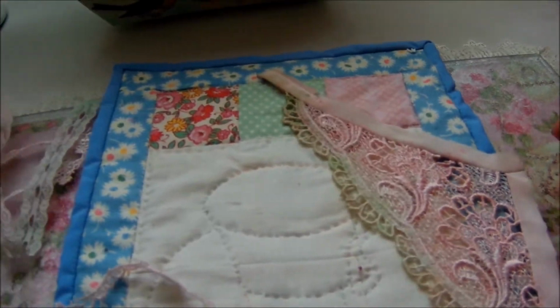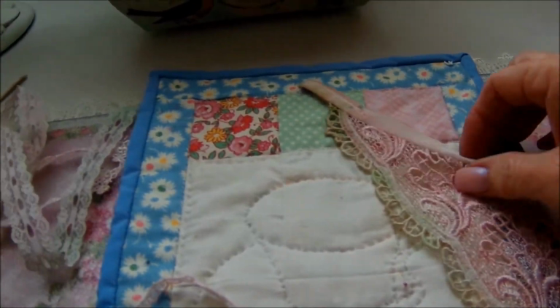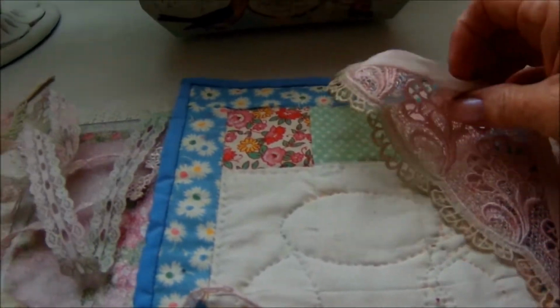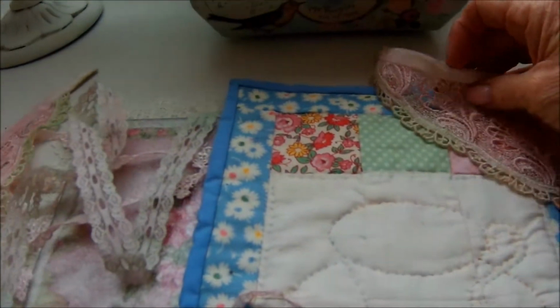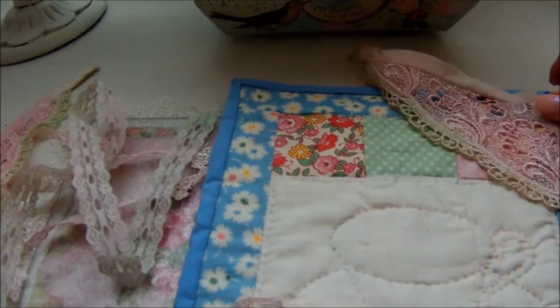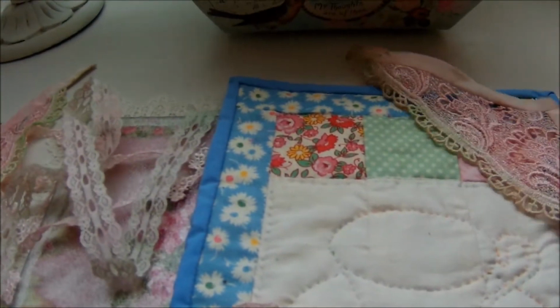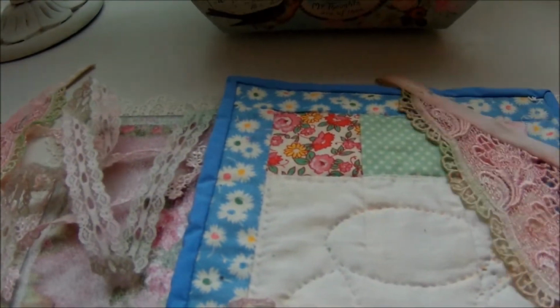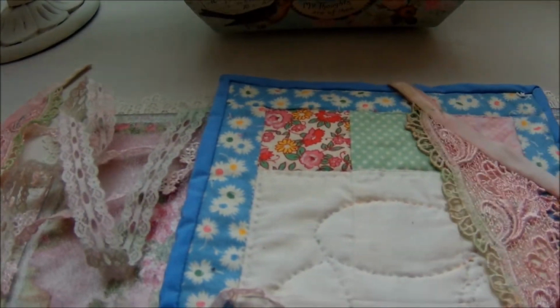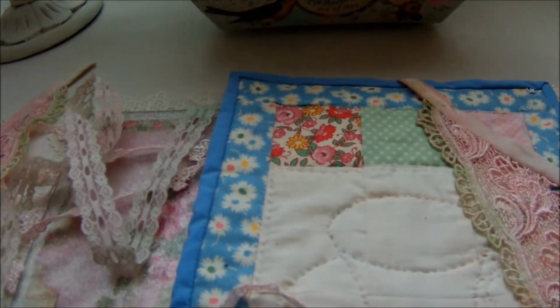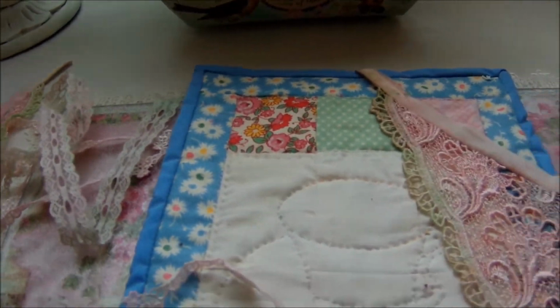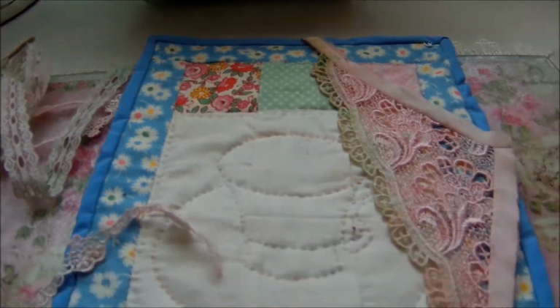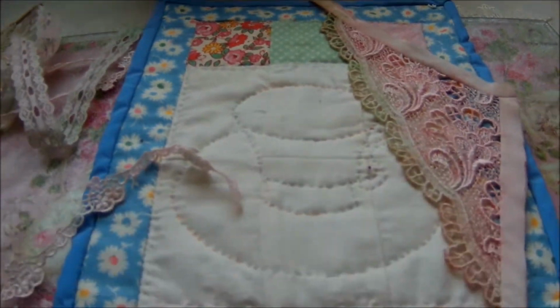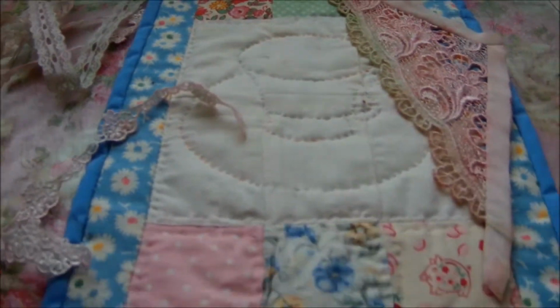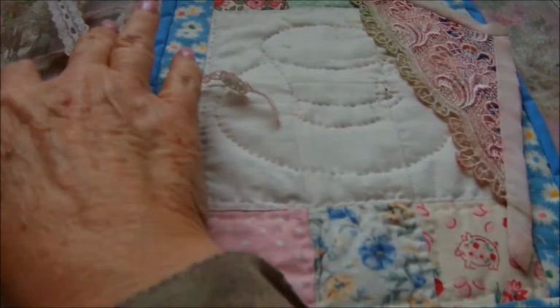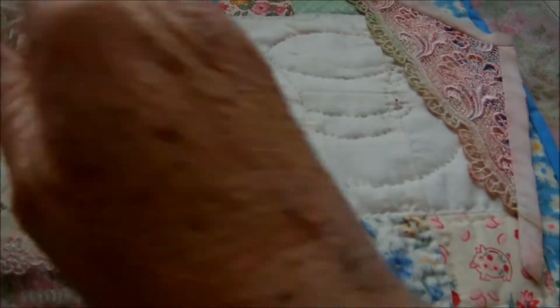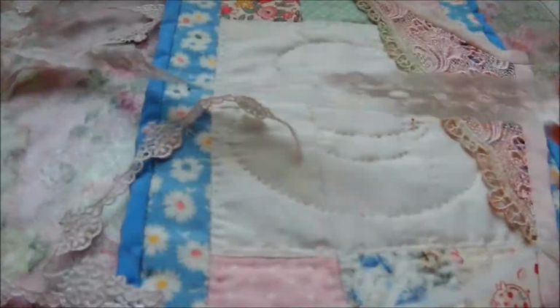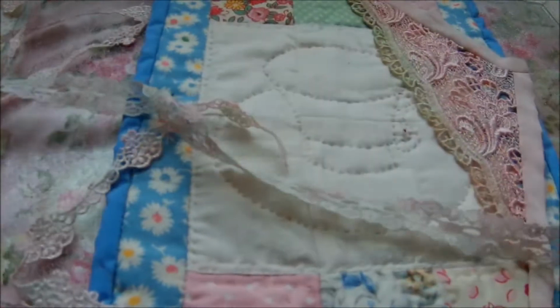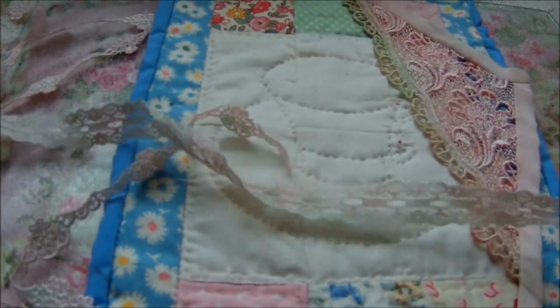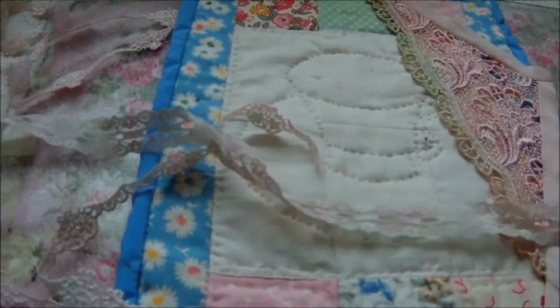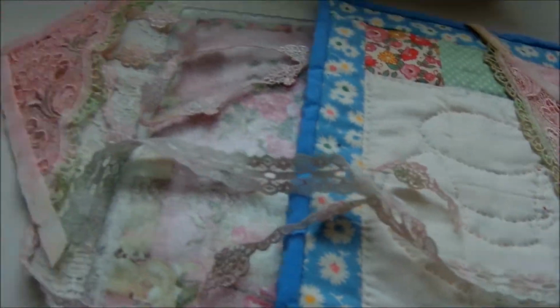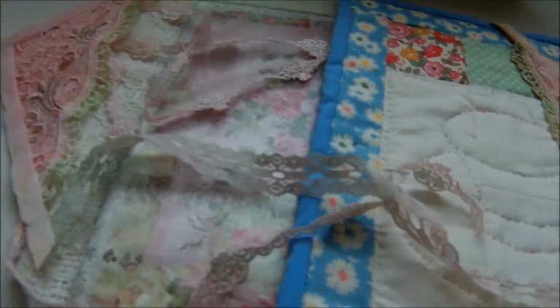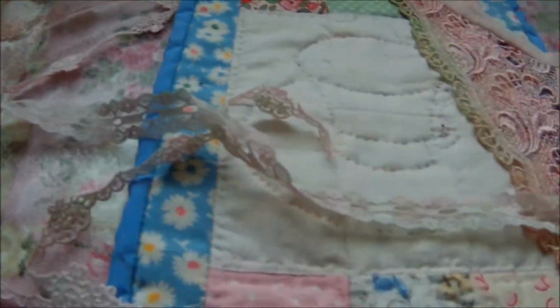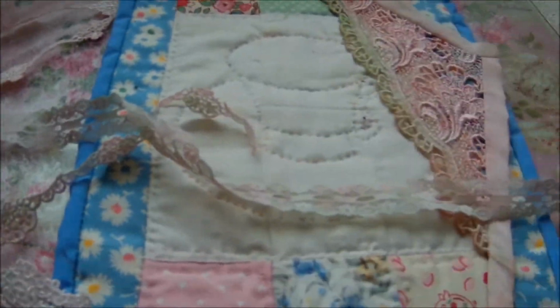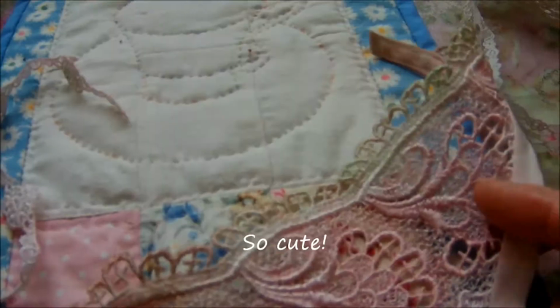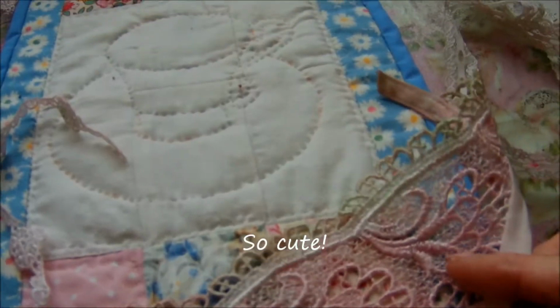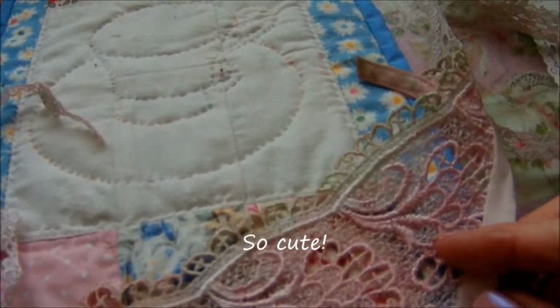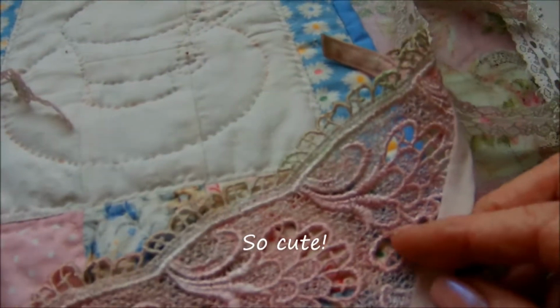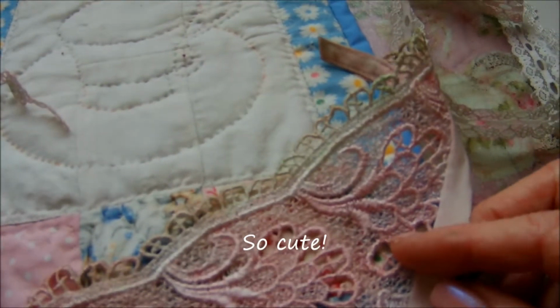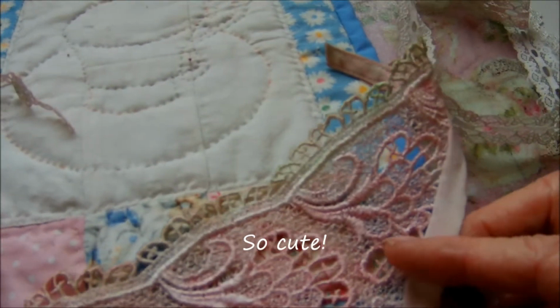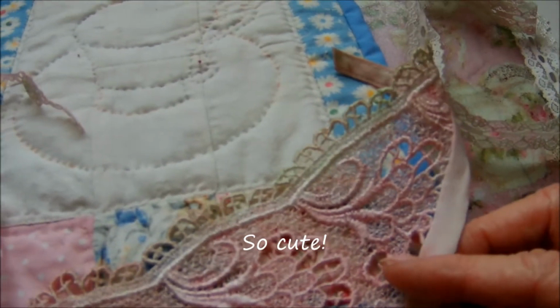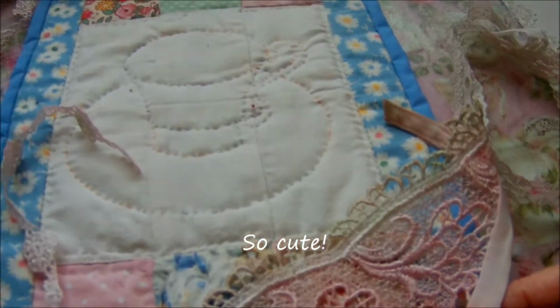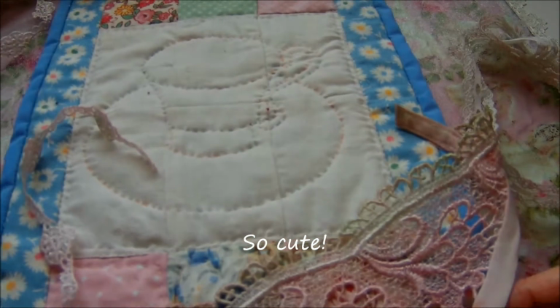Maybe put some lace on it. Let's just see what it turns out to be. How fun. I think that'll be so cute.